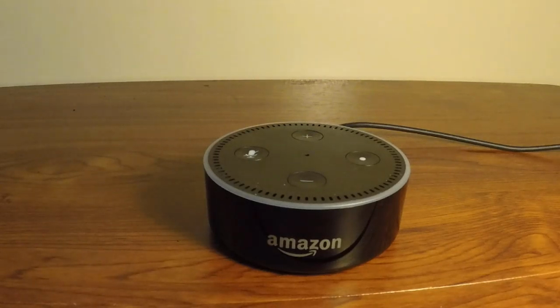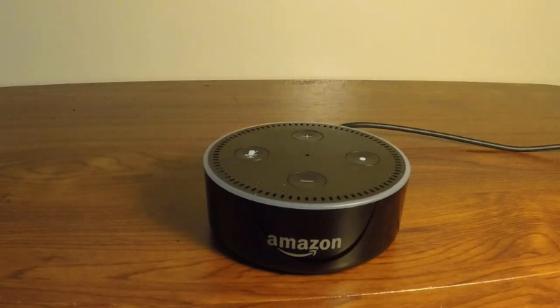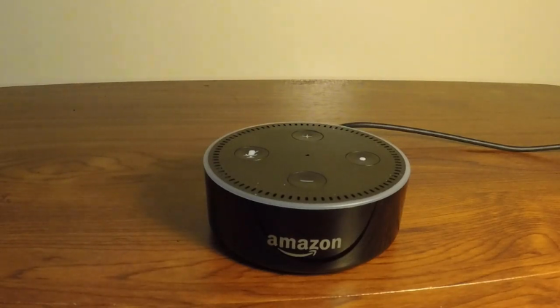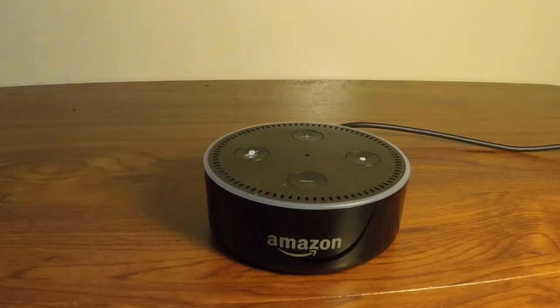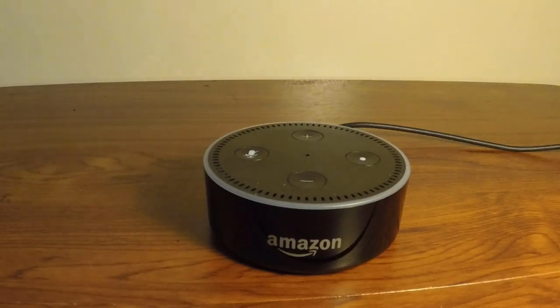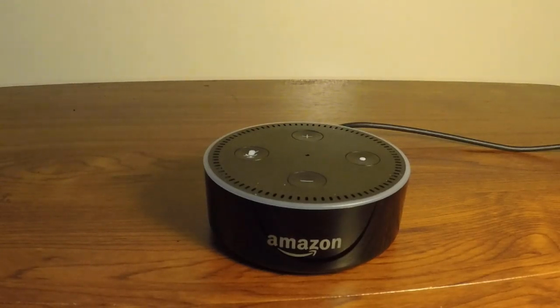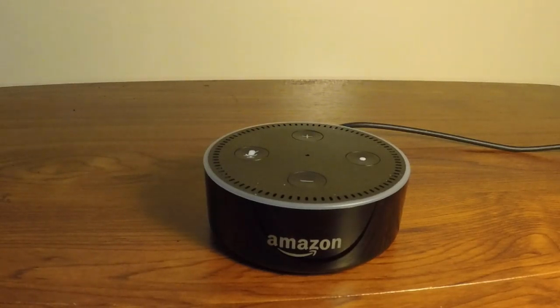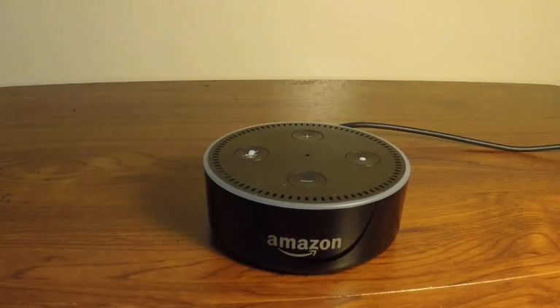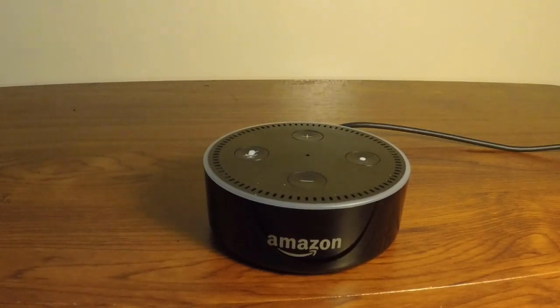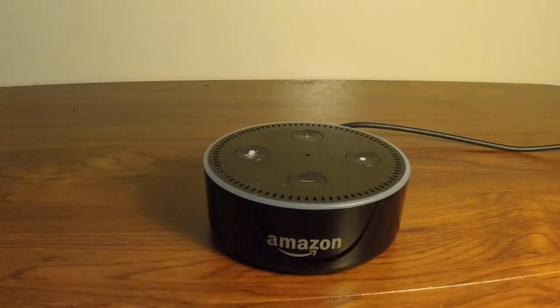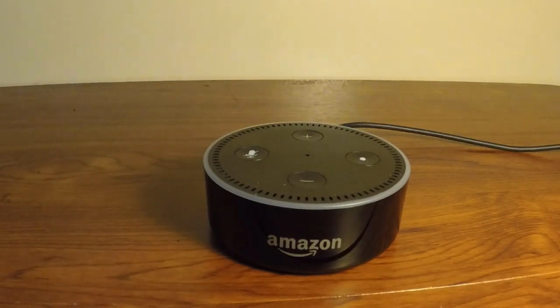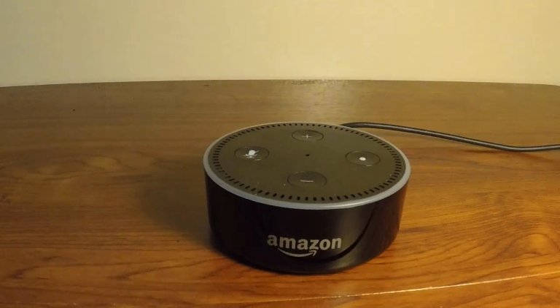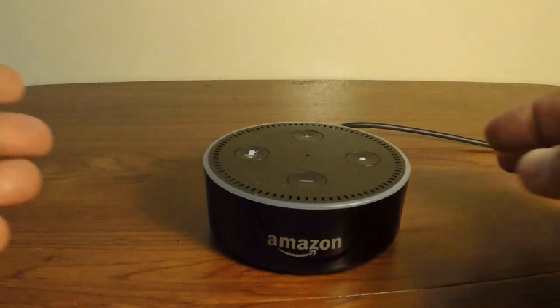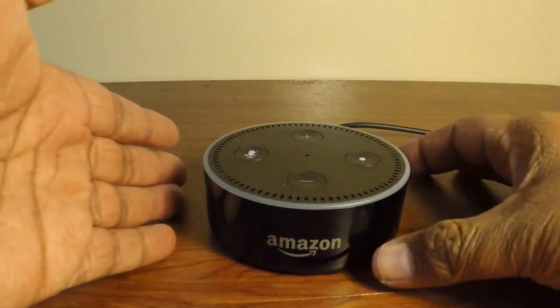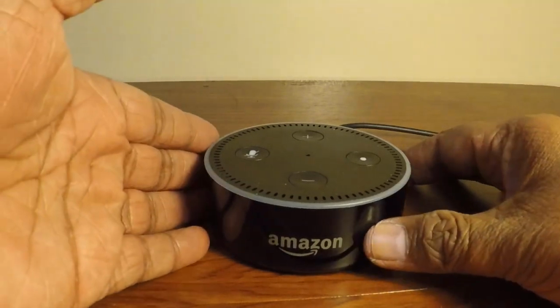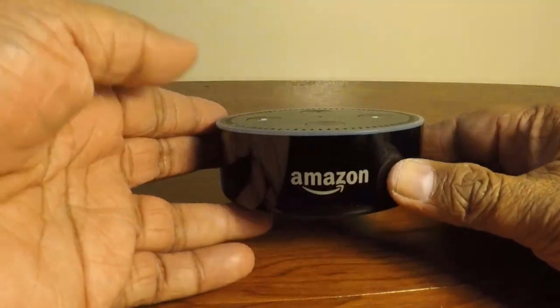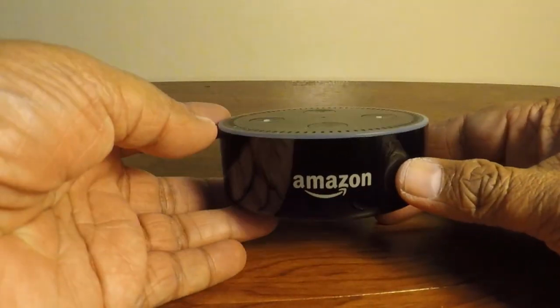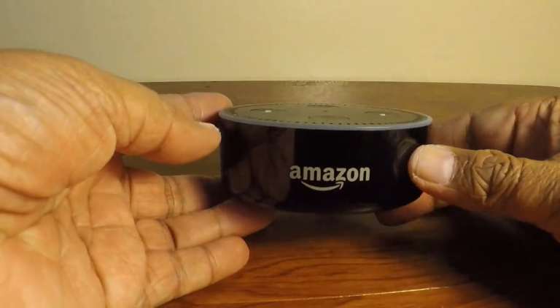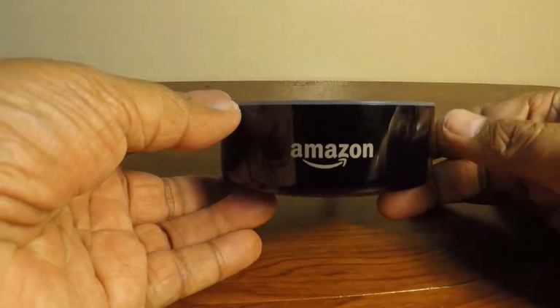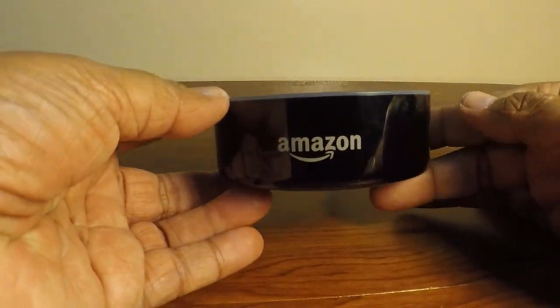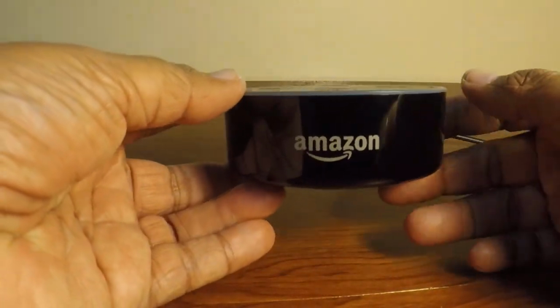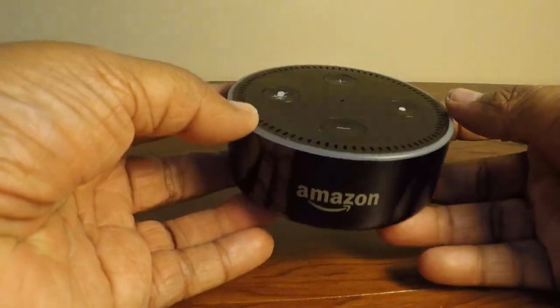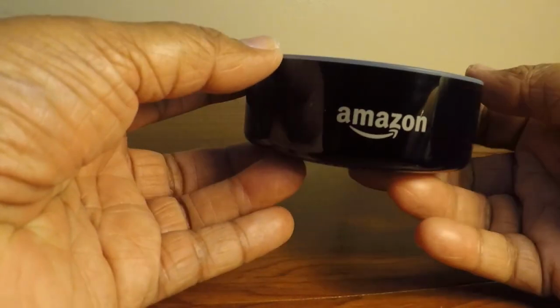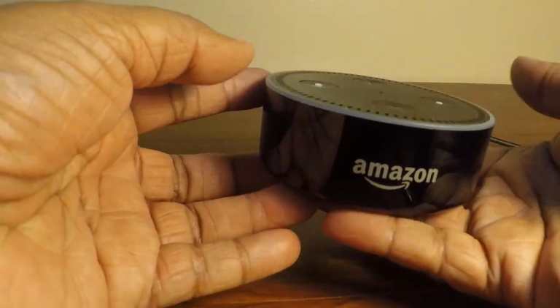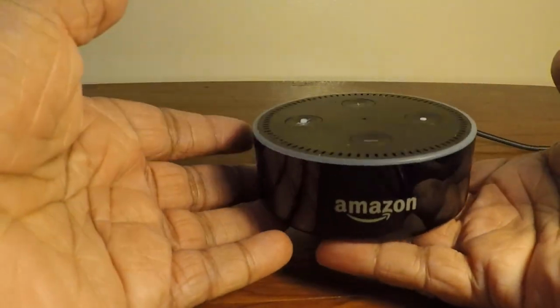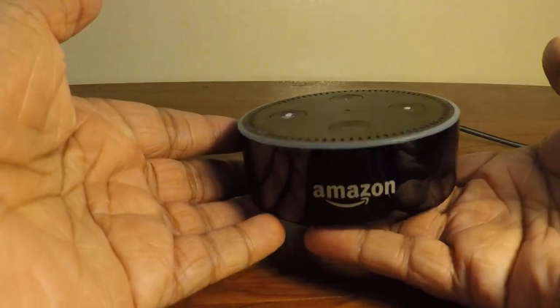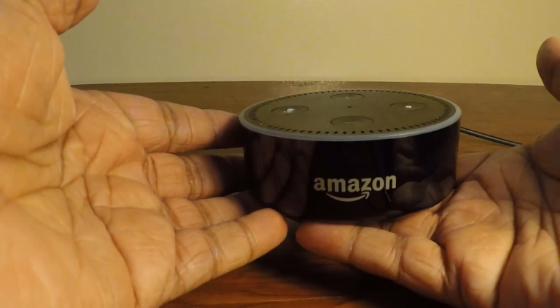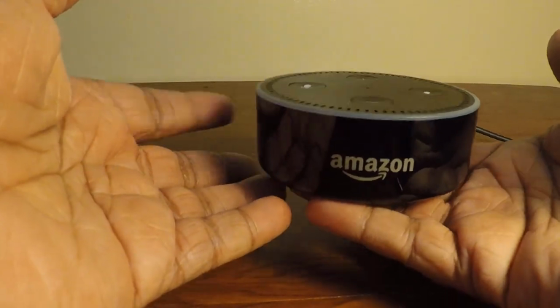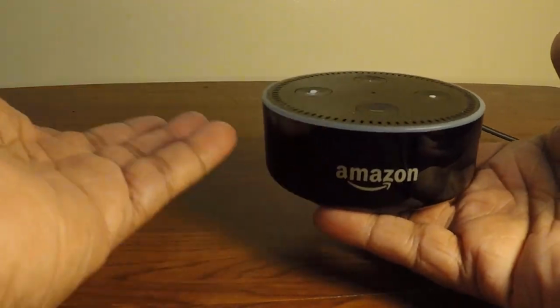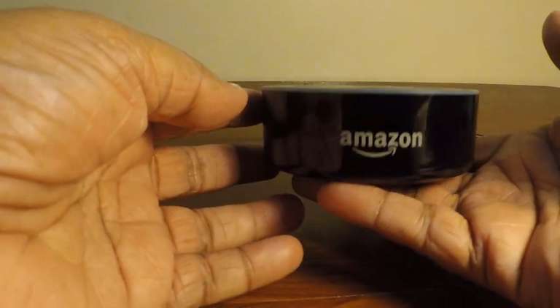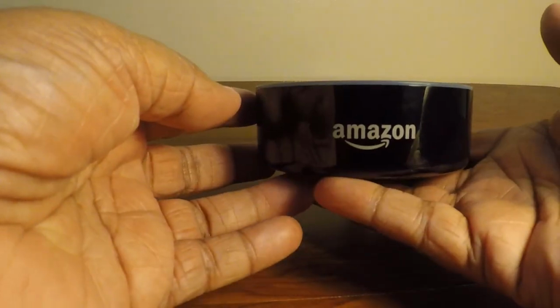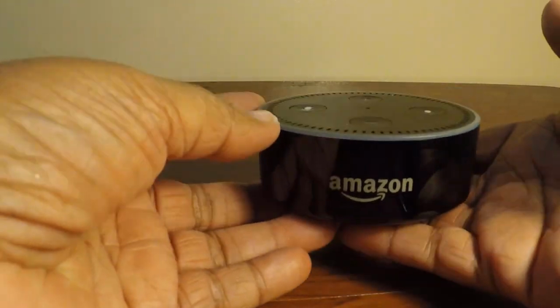Hi guys, welcome to my channel. Today in the tech review section we are going to review the Amazon Alexa Echo Dot. As you can see, the product is very small, and the good thing about being small is you can fit it anywhere.